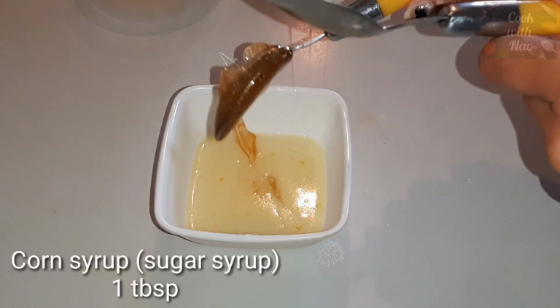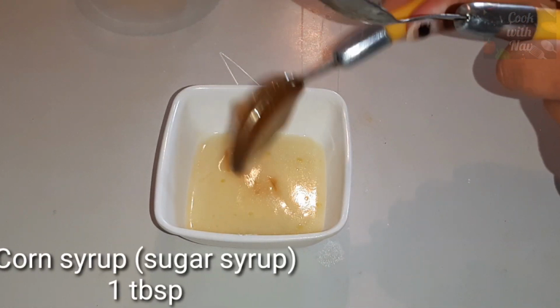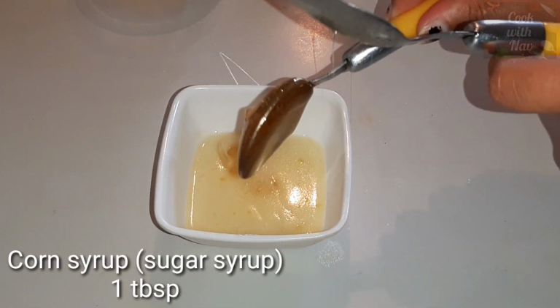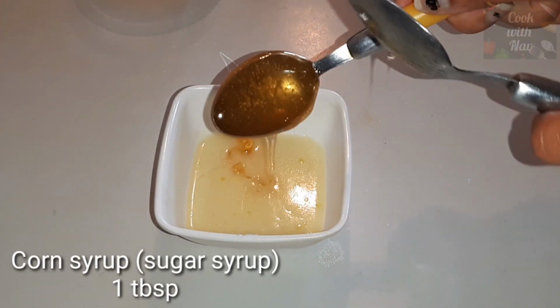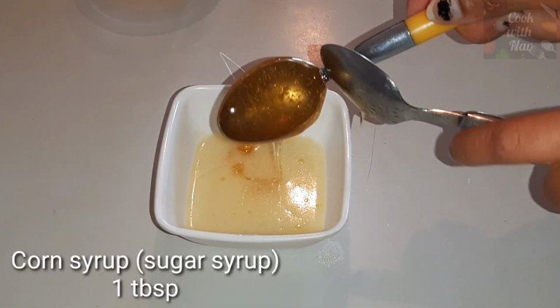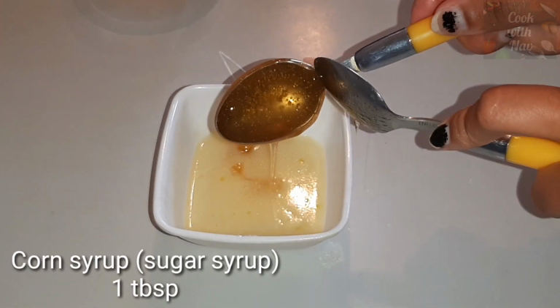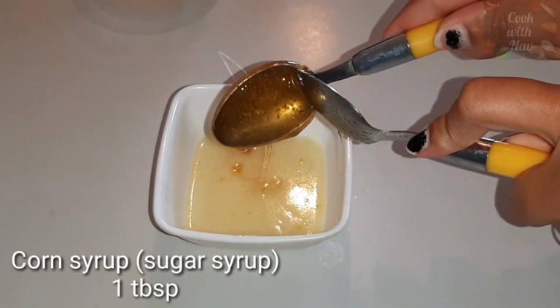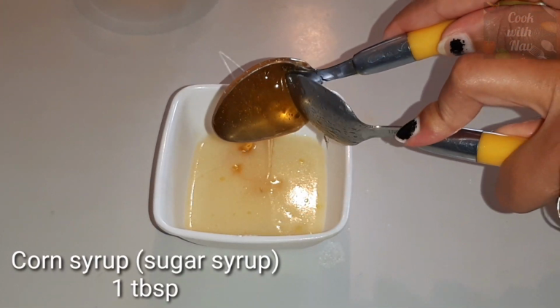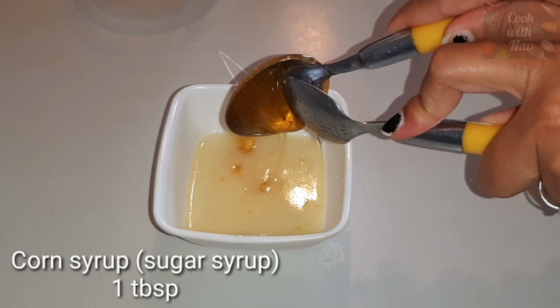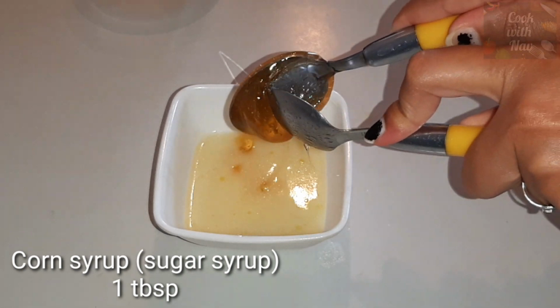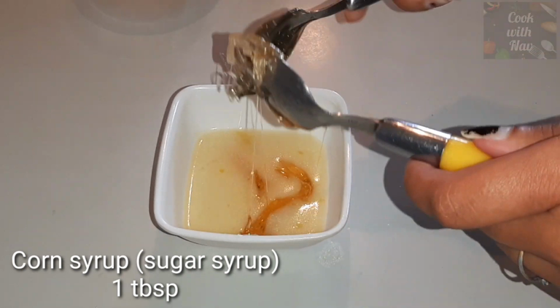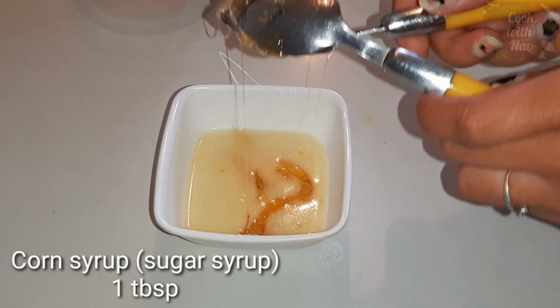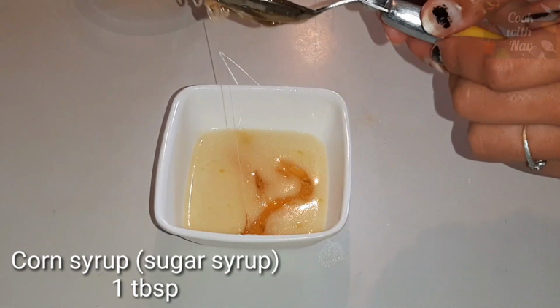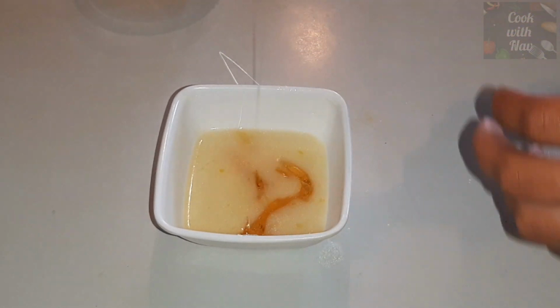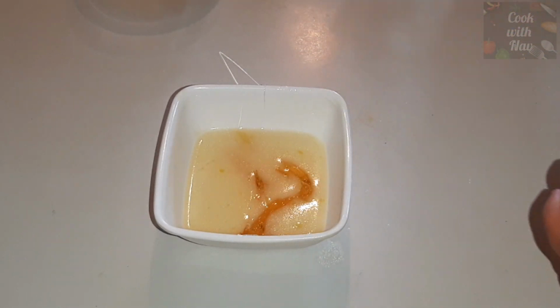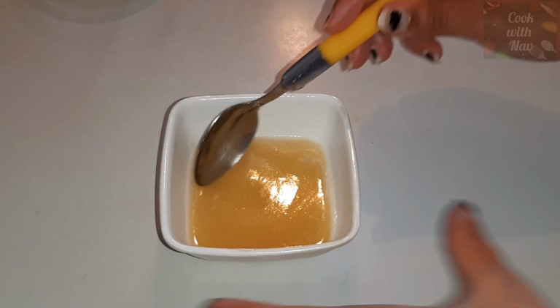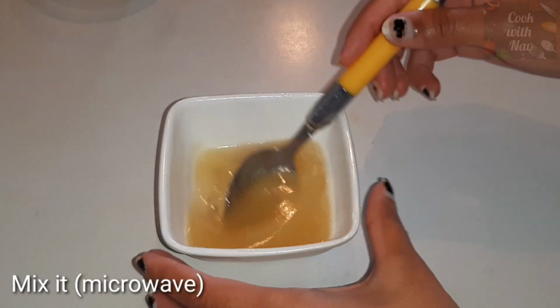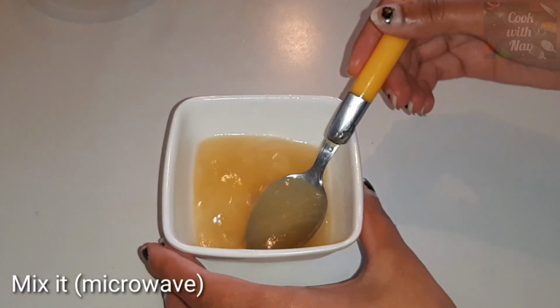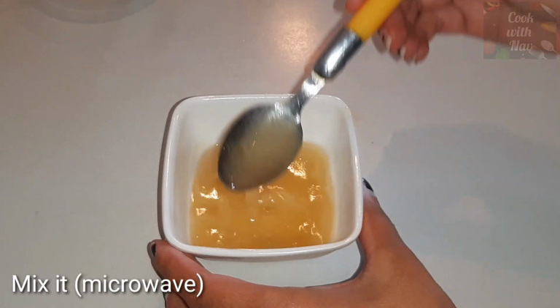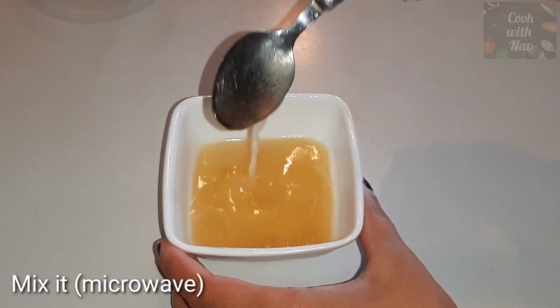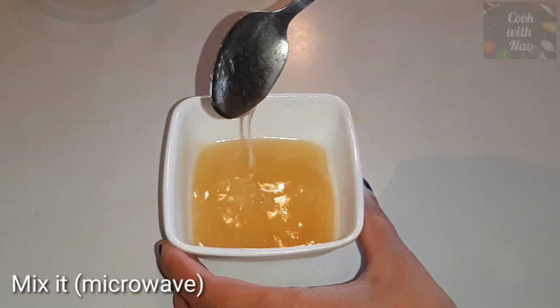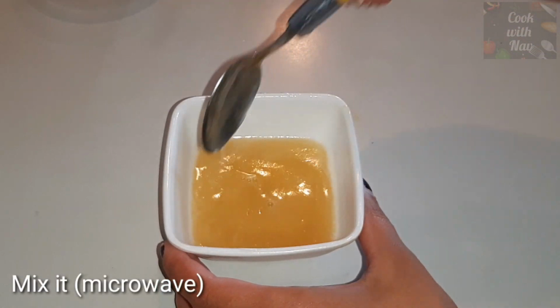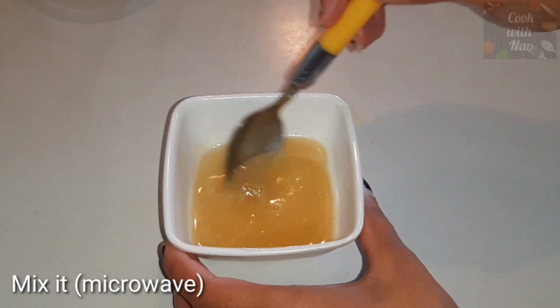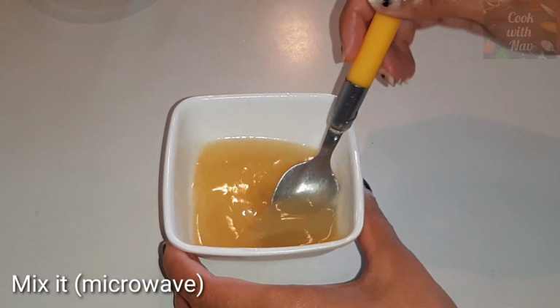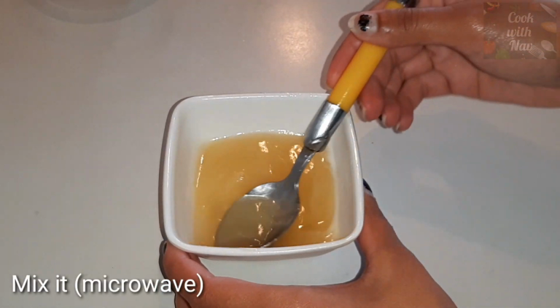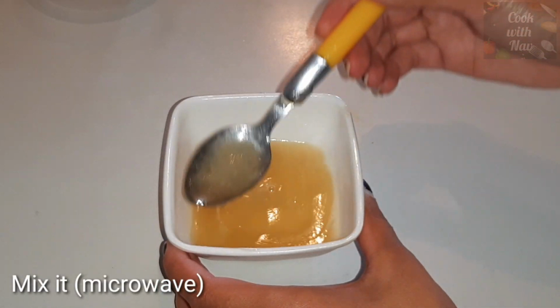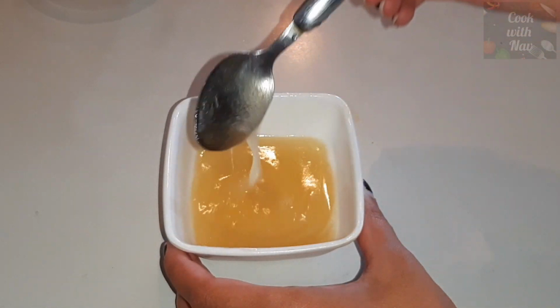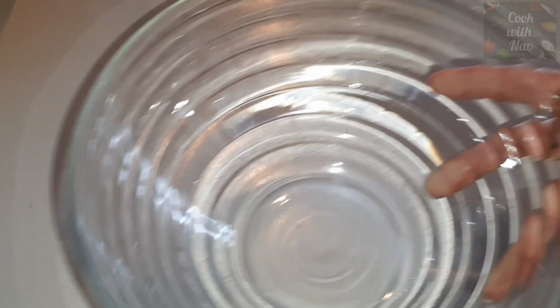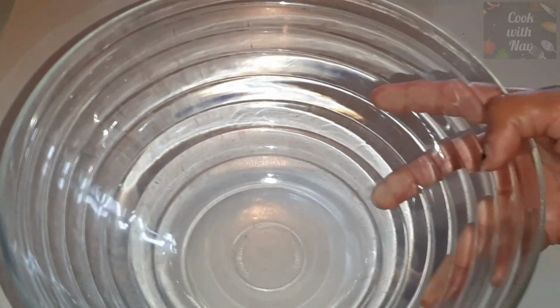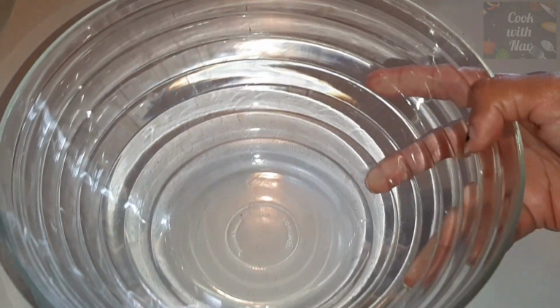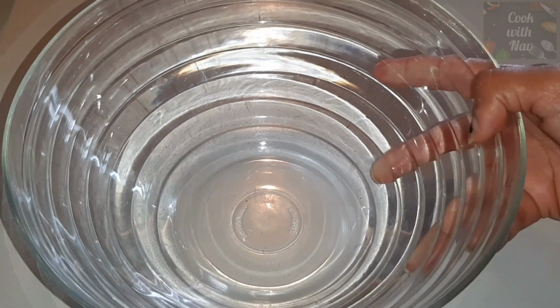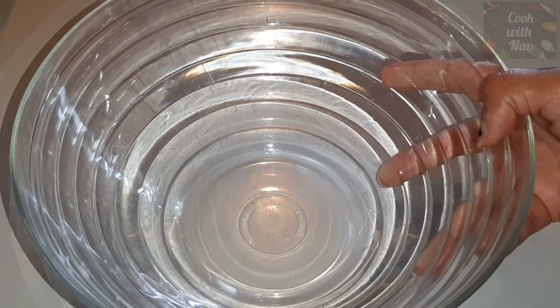Then we will mix it. Then we will add corn syrup — we will add 1 tablespoon. Then we will mix it, then melt it.